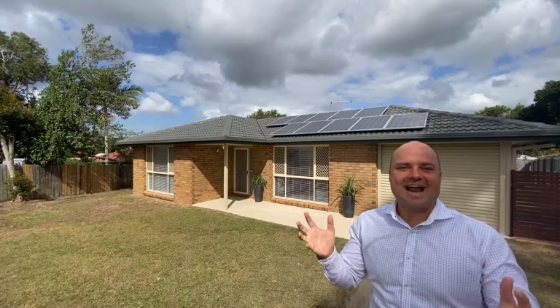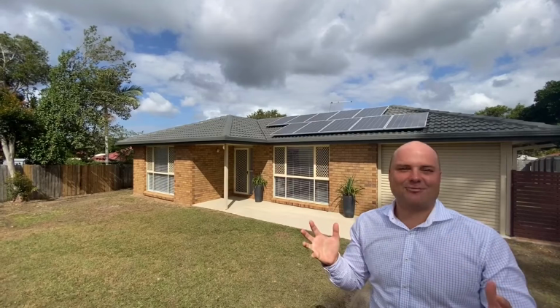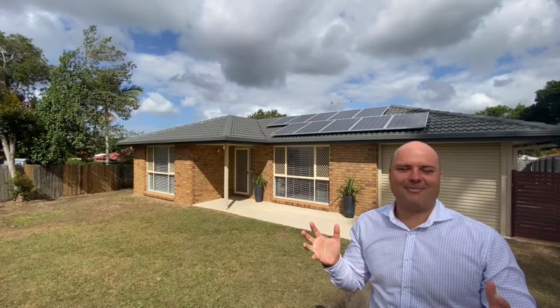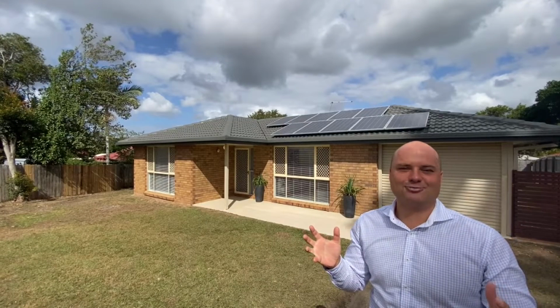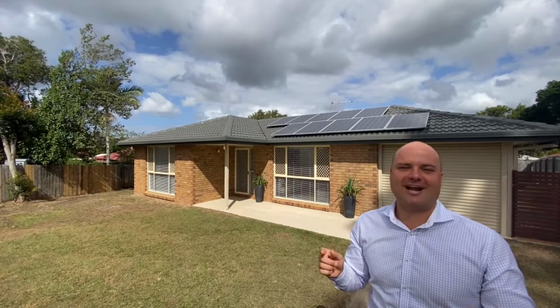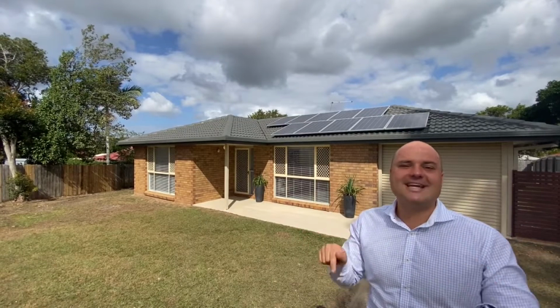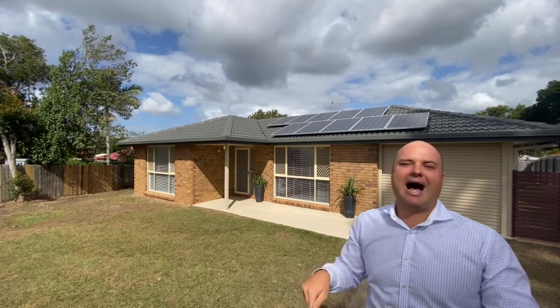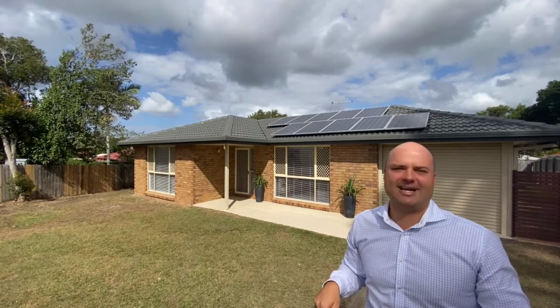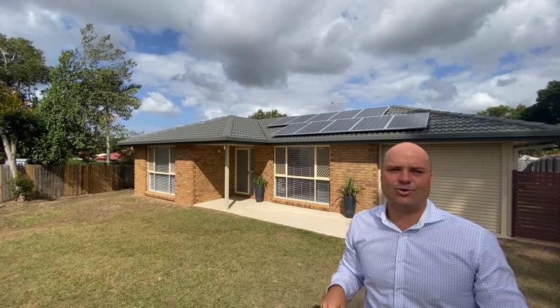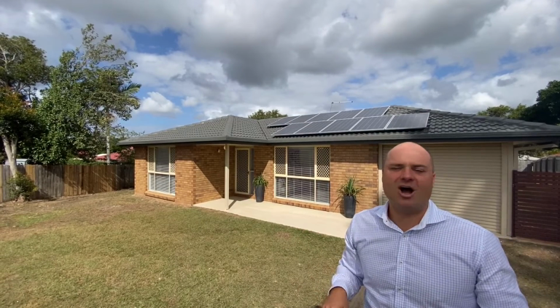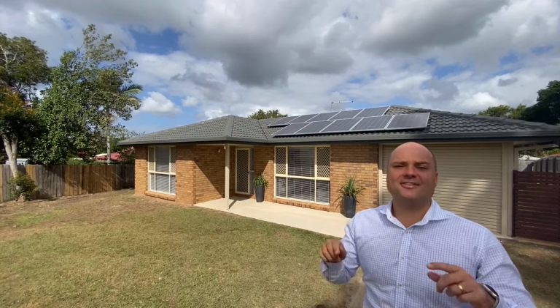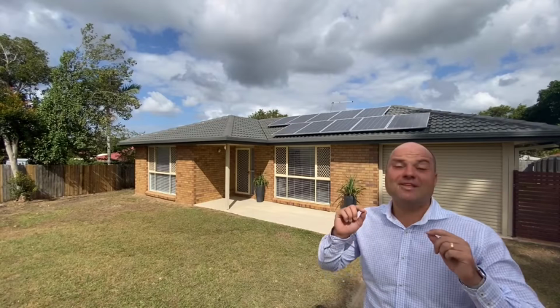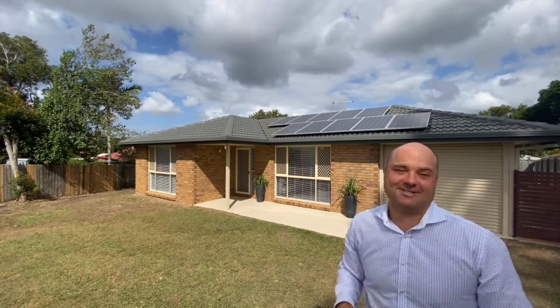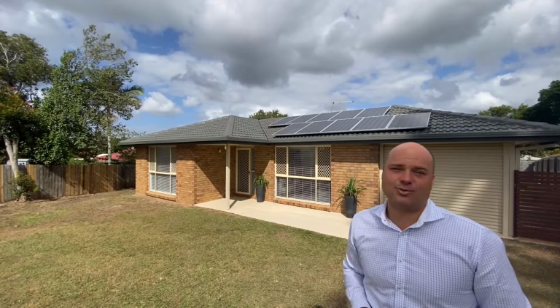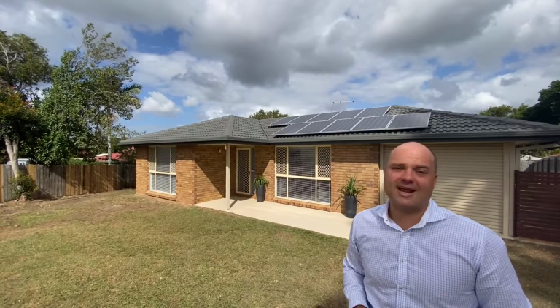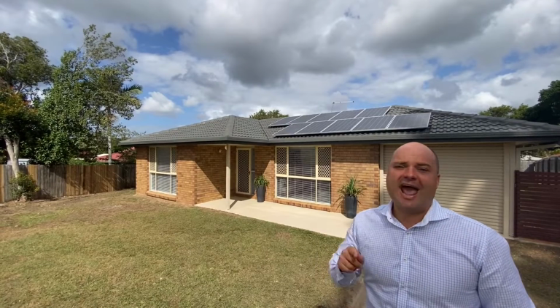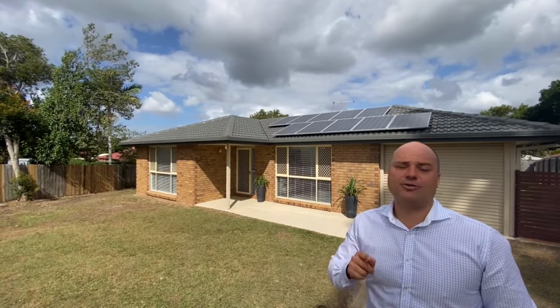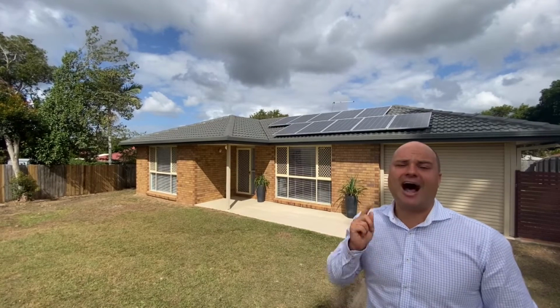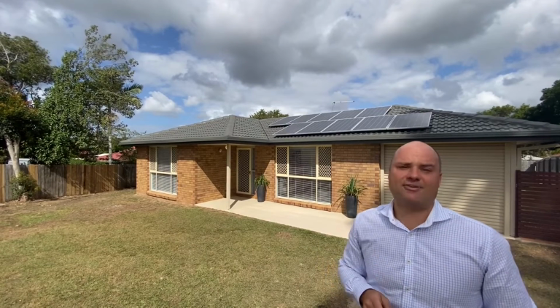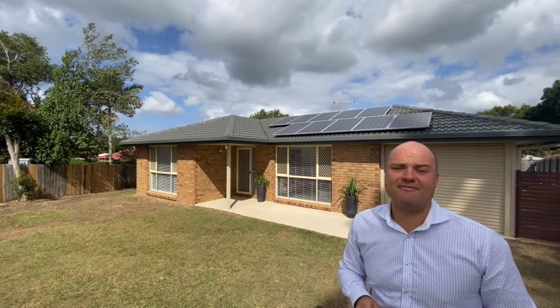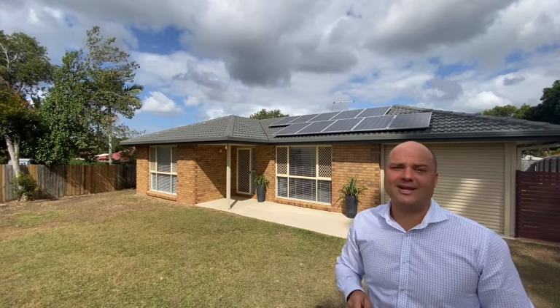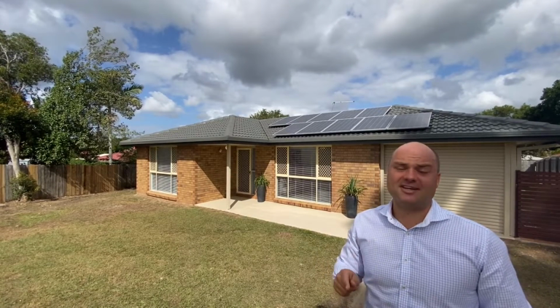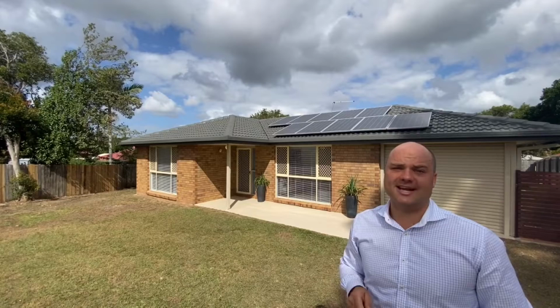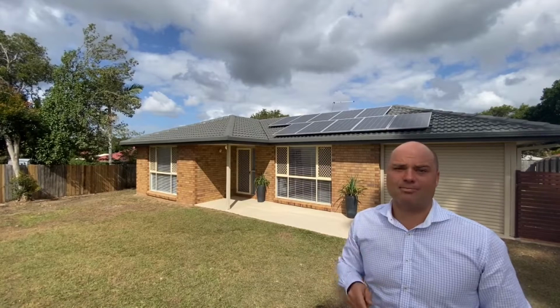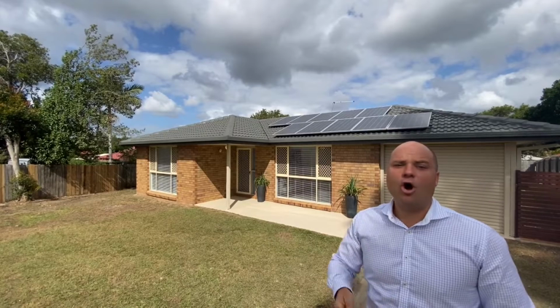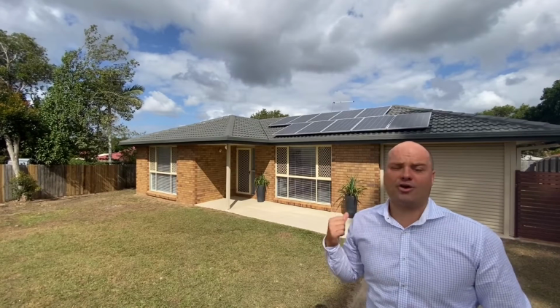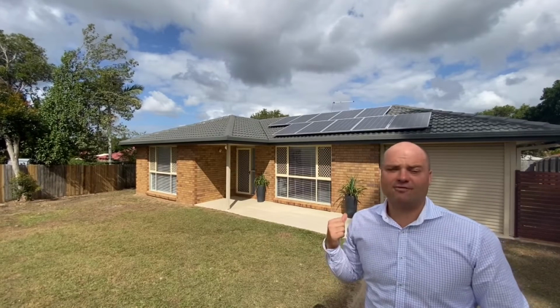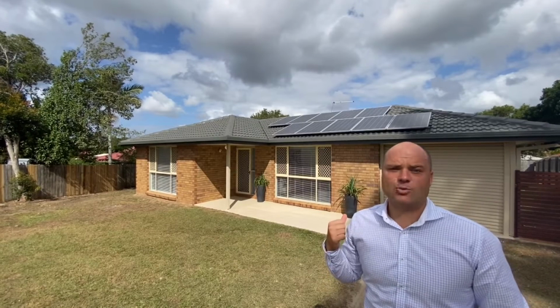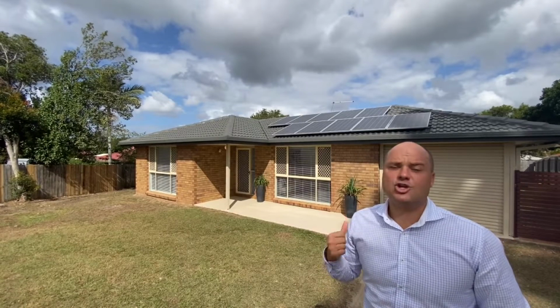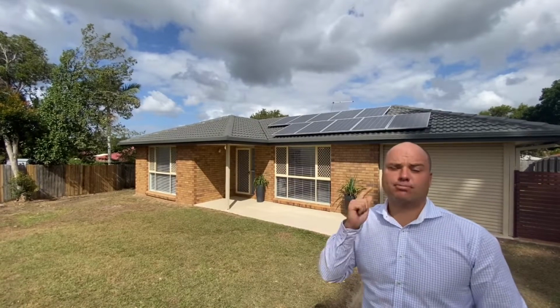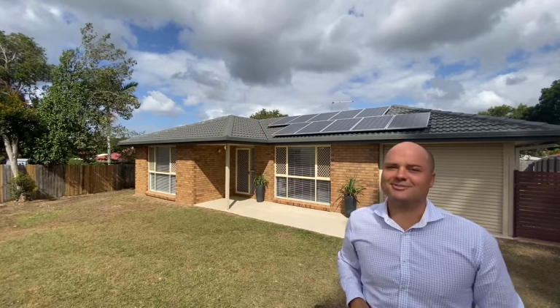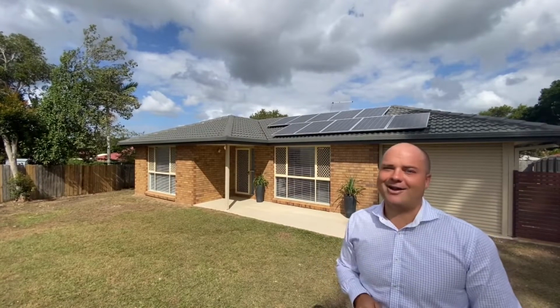Nathan Strudwick here from Elders Real Estate. I'm at 10 Palmer Street in Eagleby. I think this is going to be the best buy of 2020 and I think you'll find it hard to find better value in South East Queensland at the moment. Offers over $320,000. You'll be surprised by this great home.